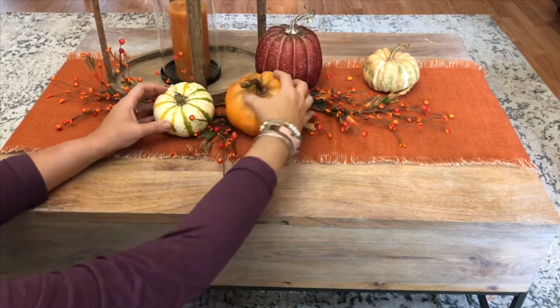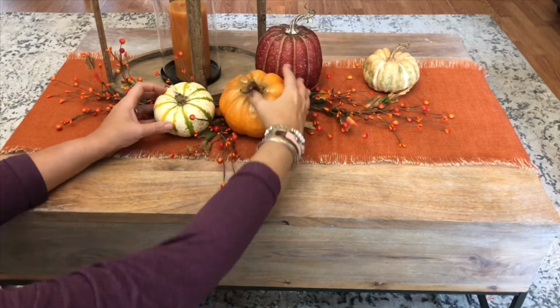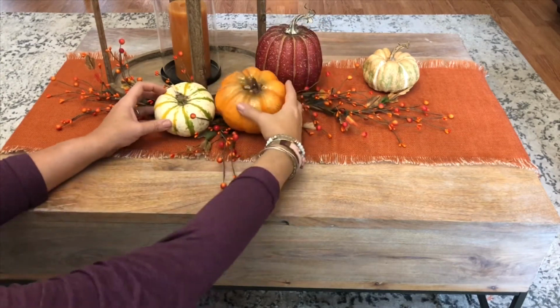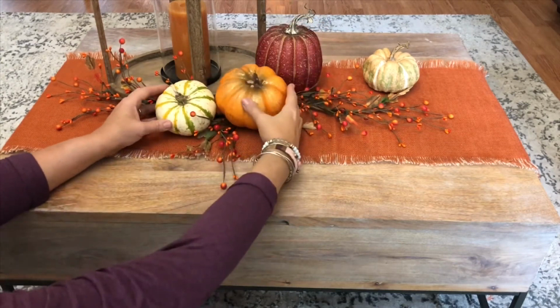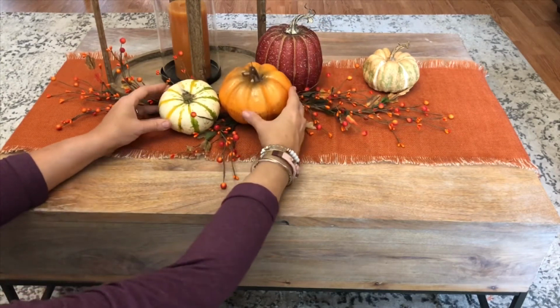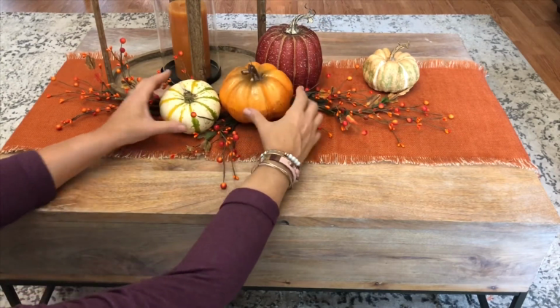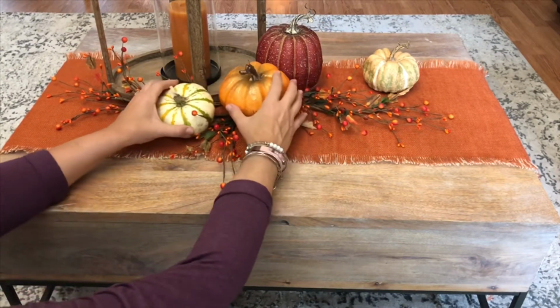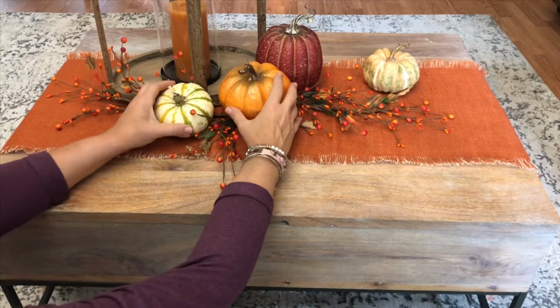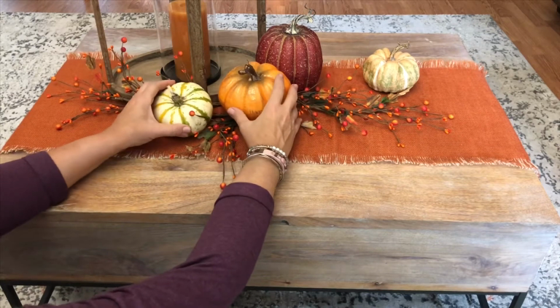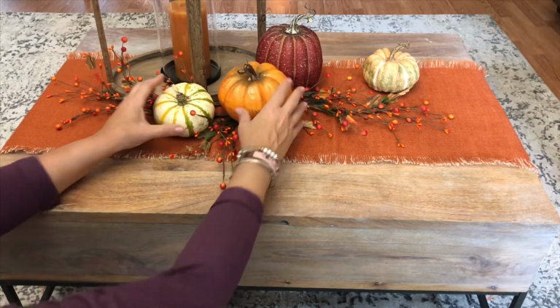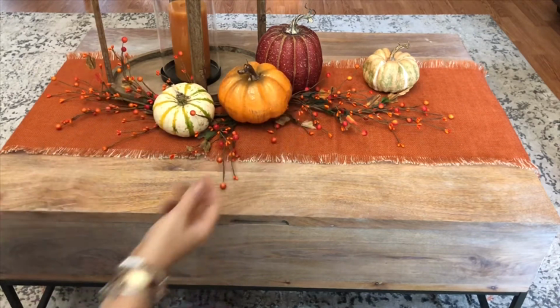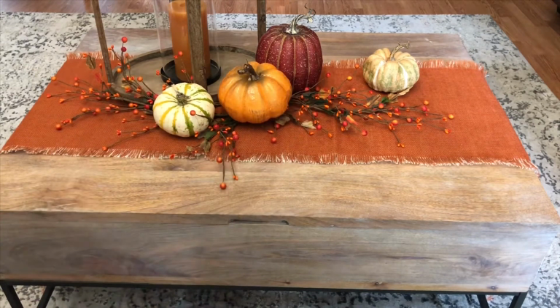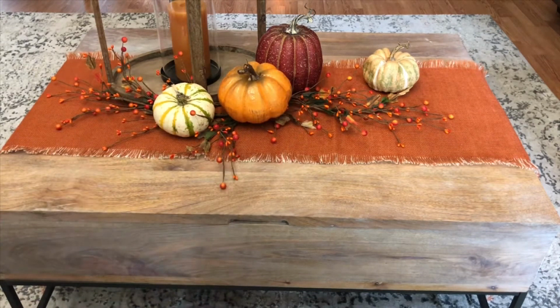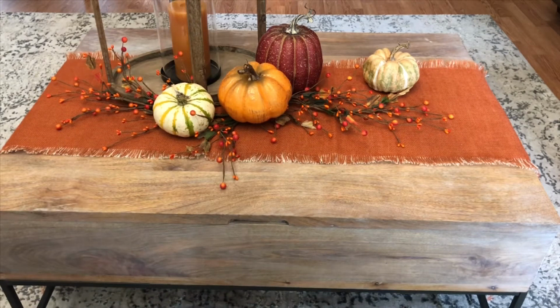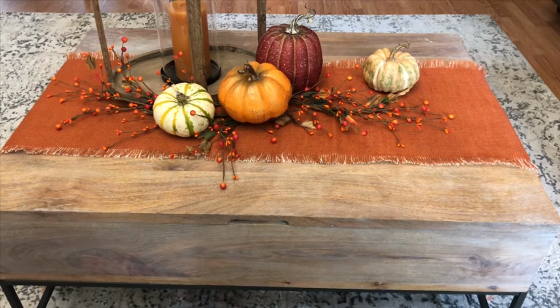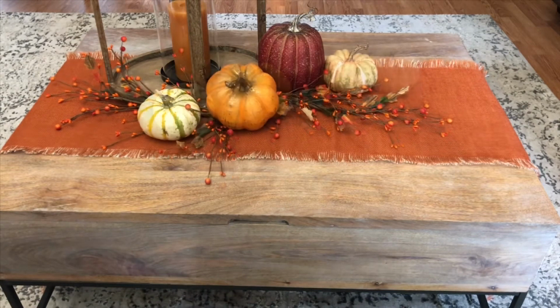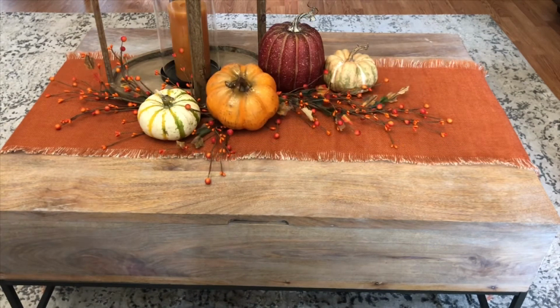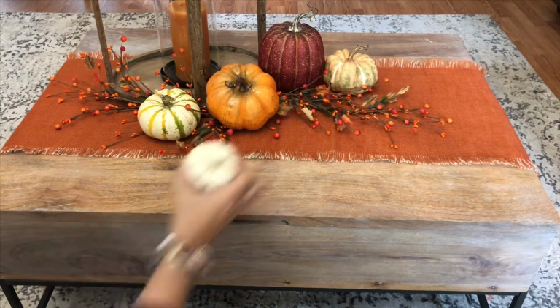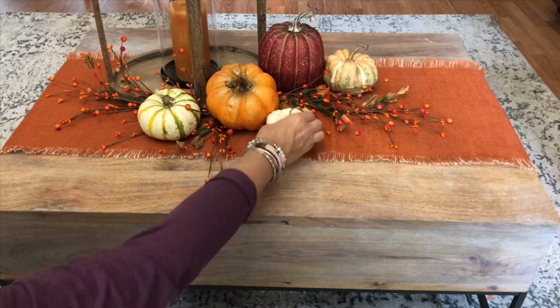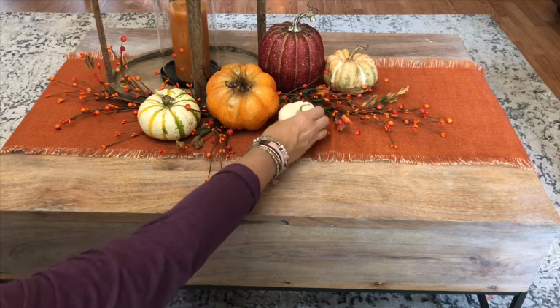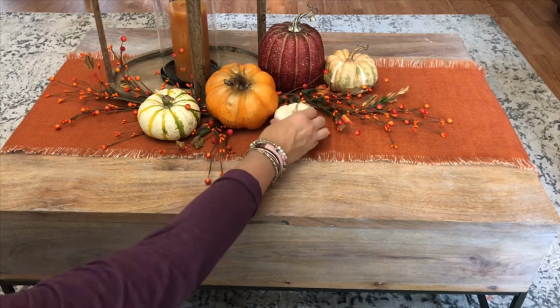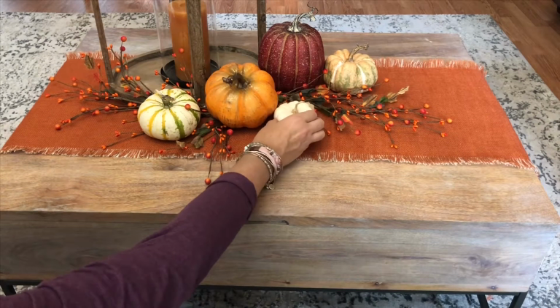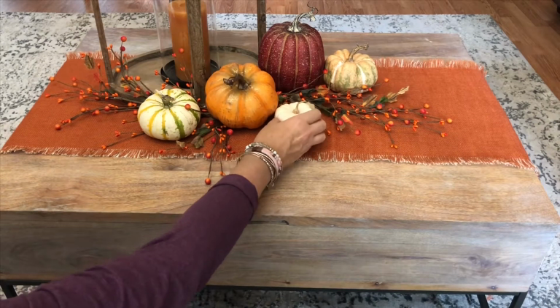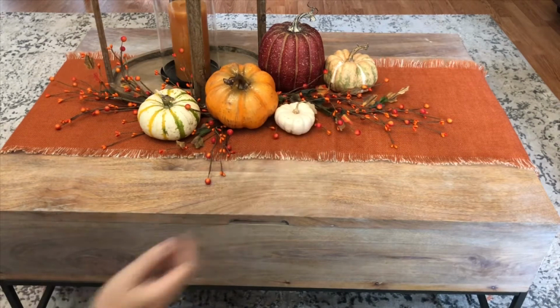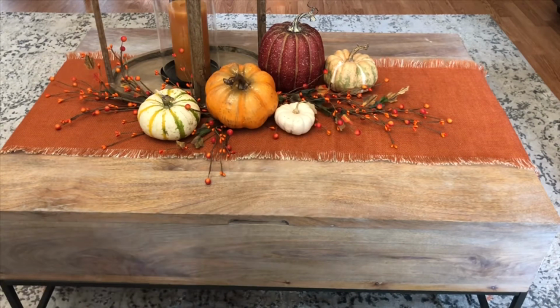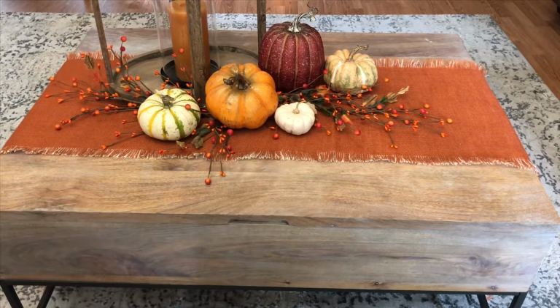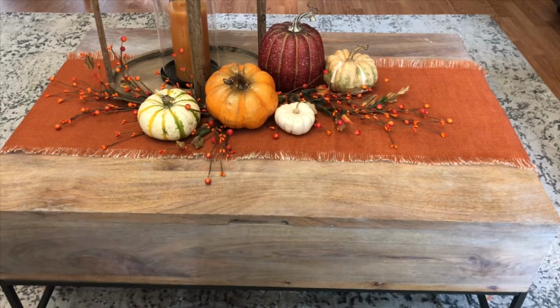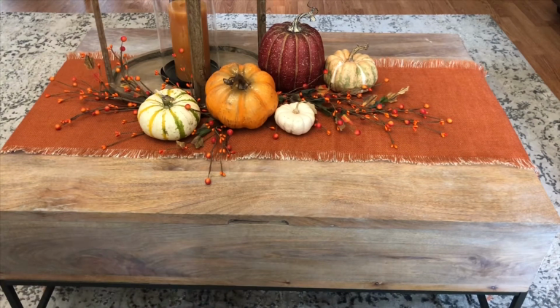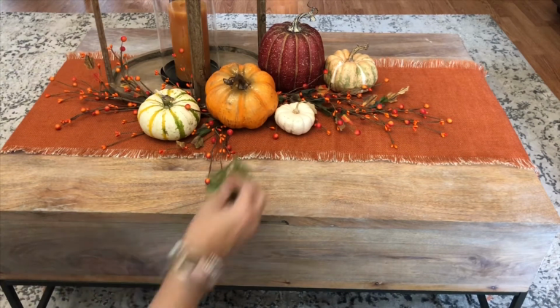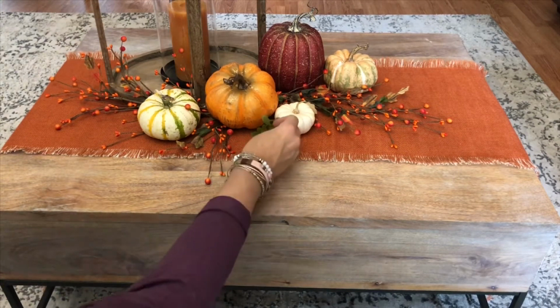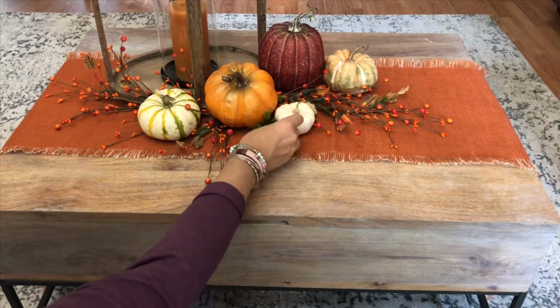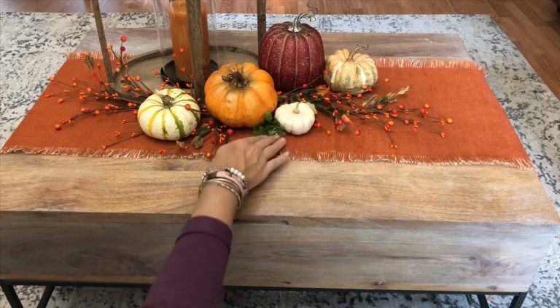I love to incorporate real pumpkins. I purchased these little guys at Trader Joe's. Now I'm placing little bits of greenery in between as filler.